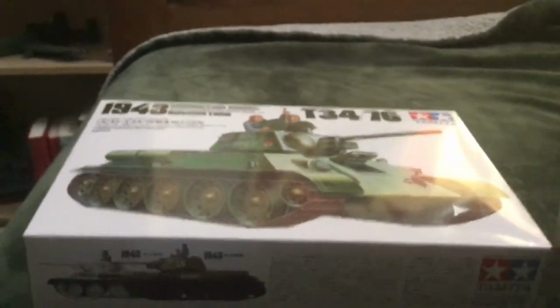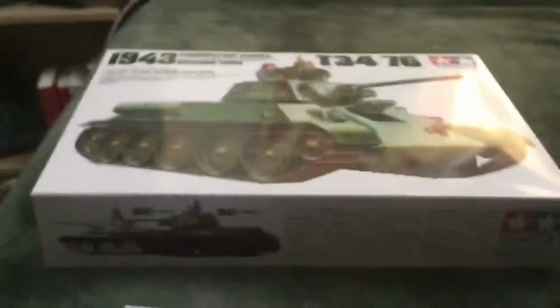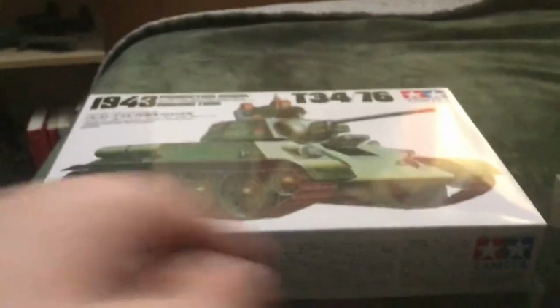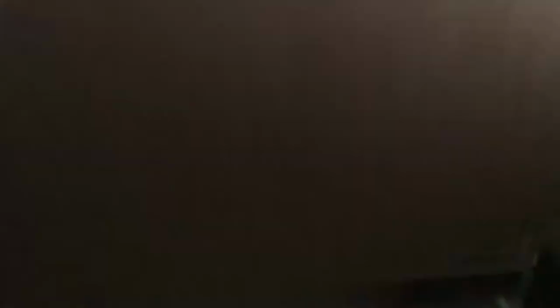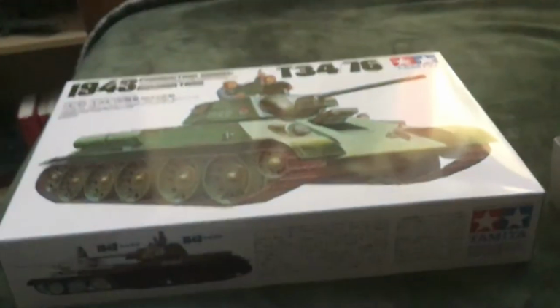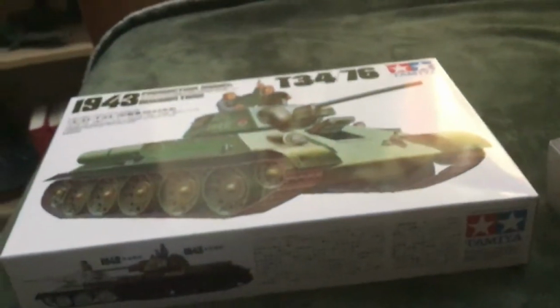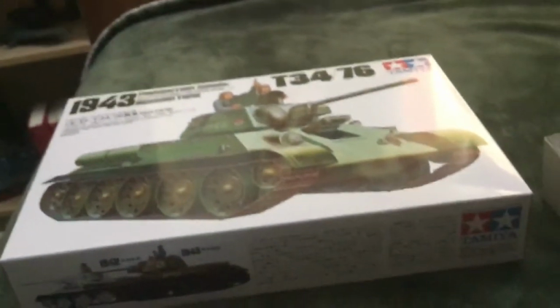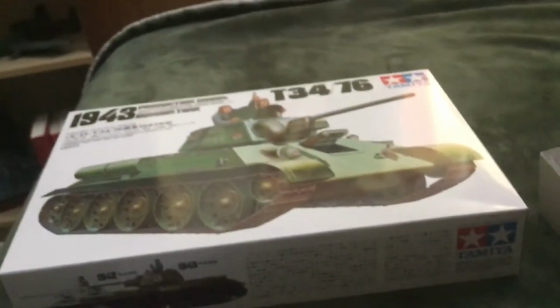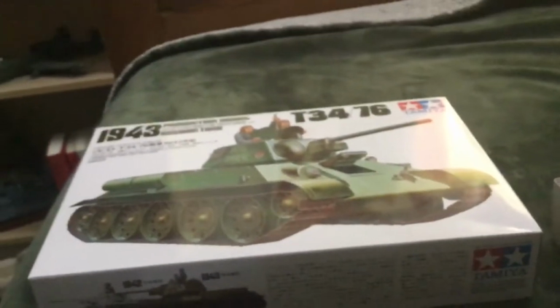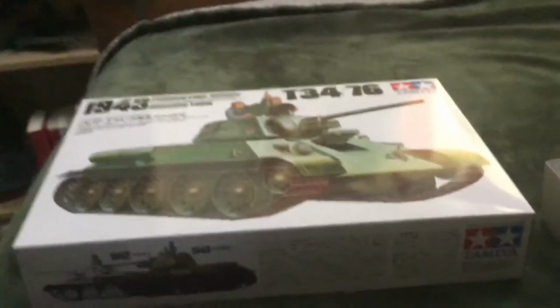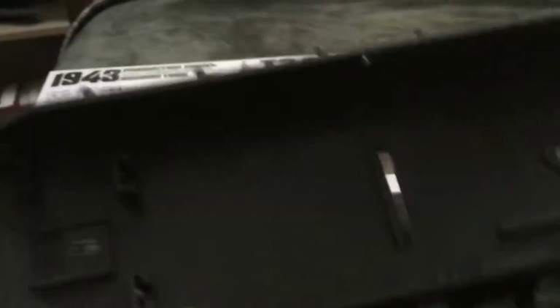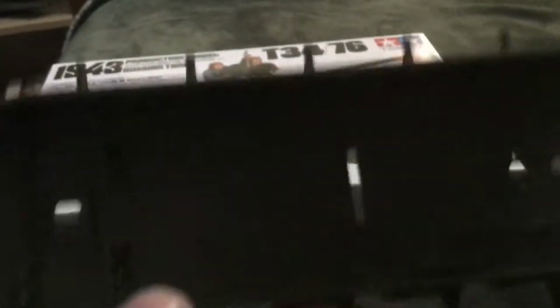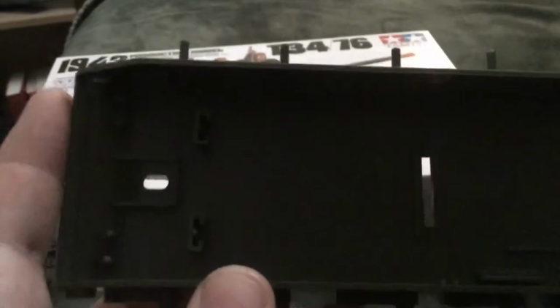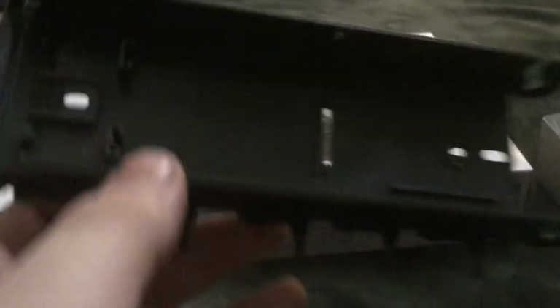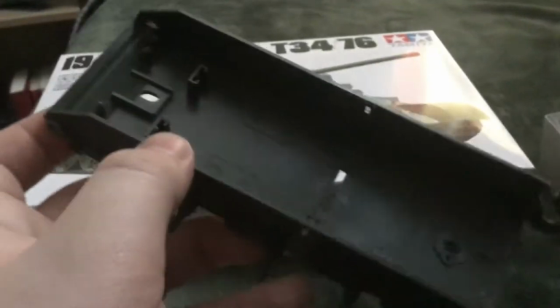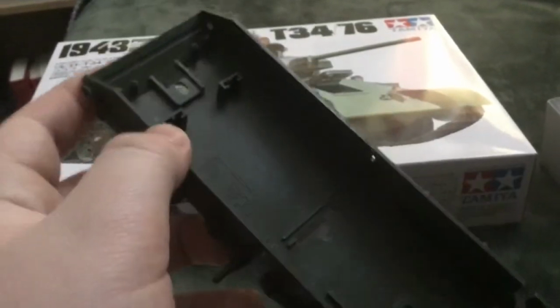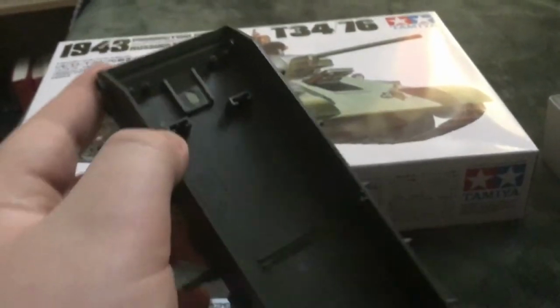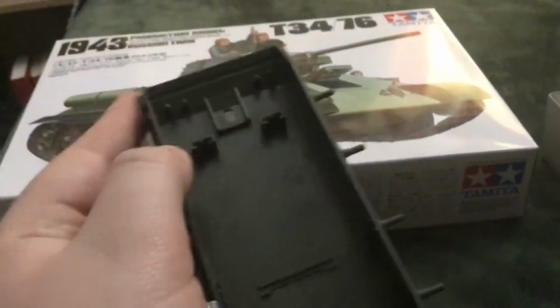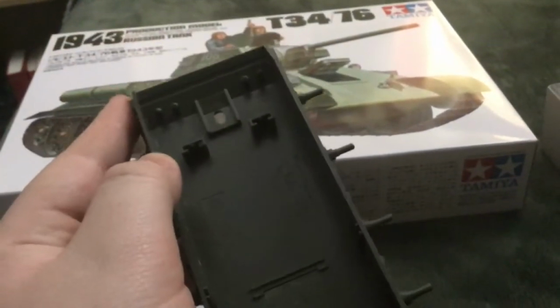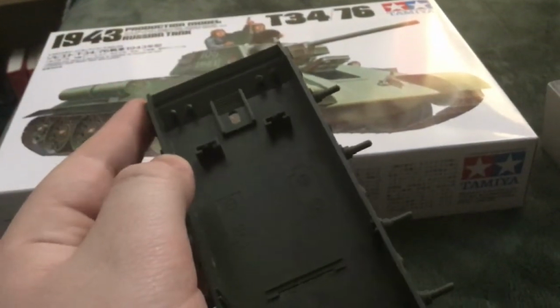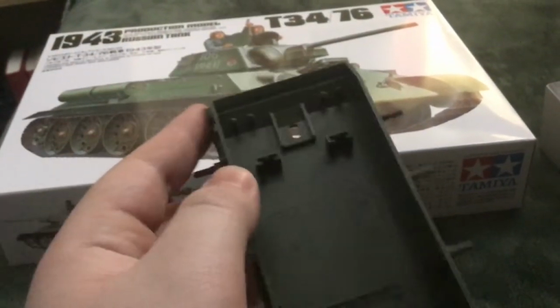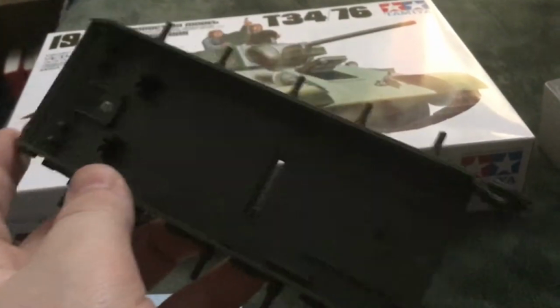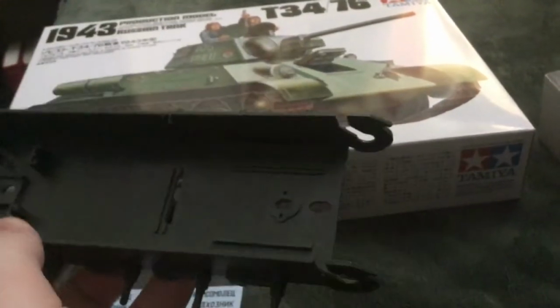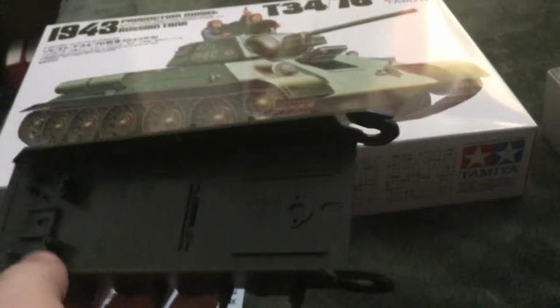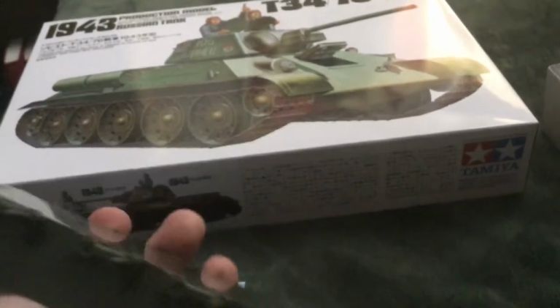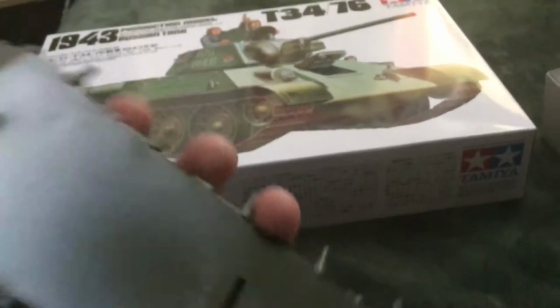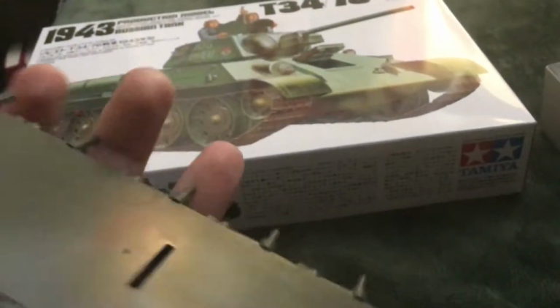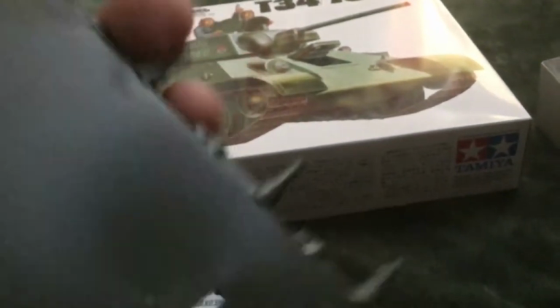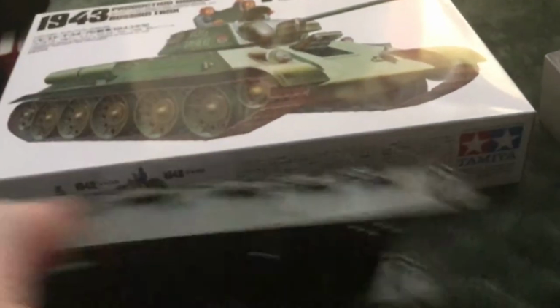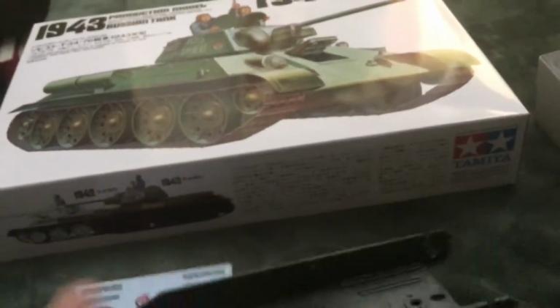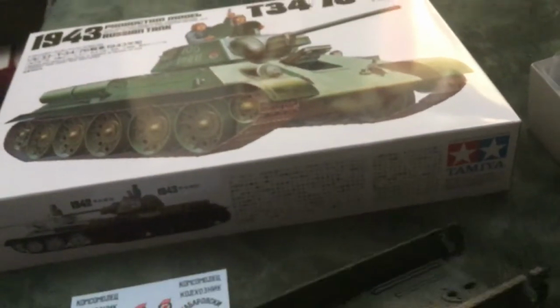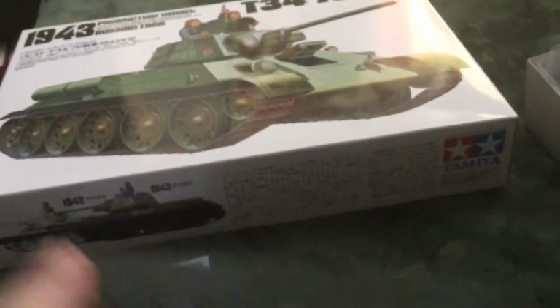I have to get some clear coat before I go put decals on. Speaking of the hull — I know I already showed this but if you notice, it actually used to be a toy with batteries and everything. I don't want that, but another thing about T-34 tanks: